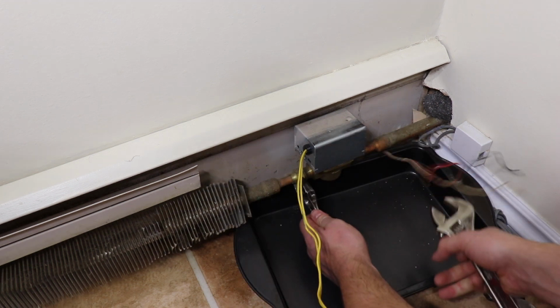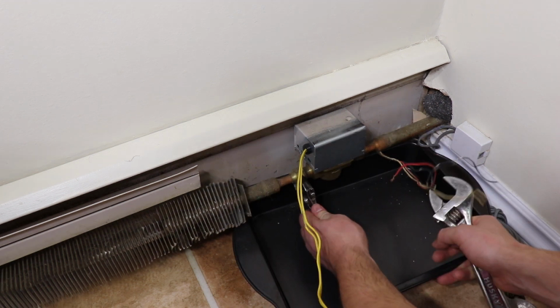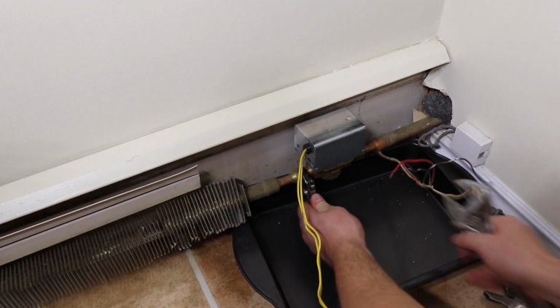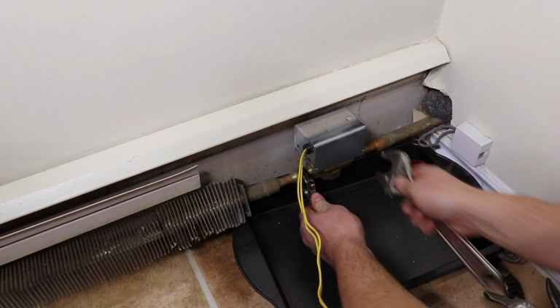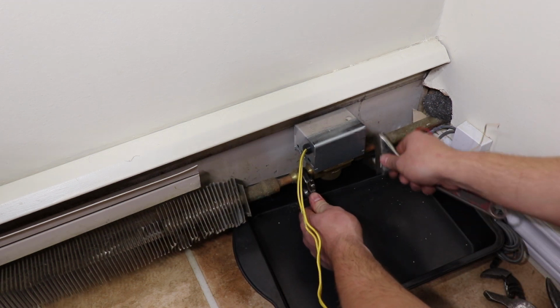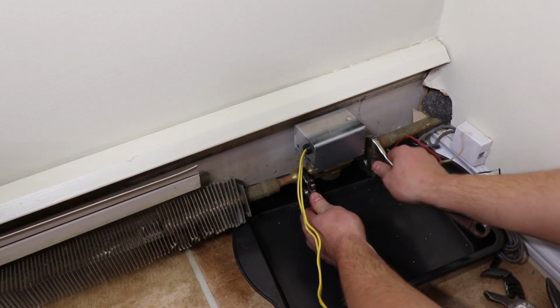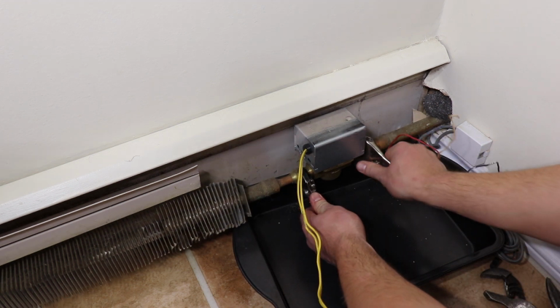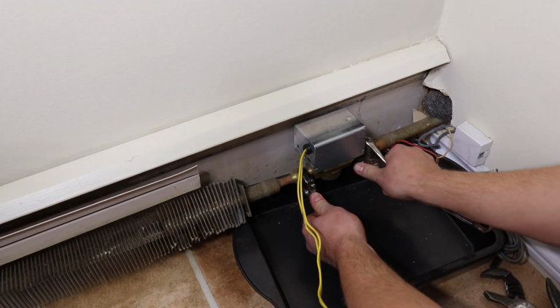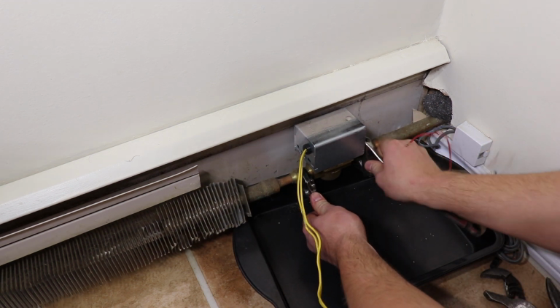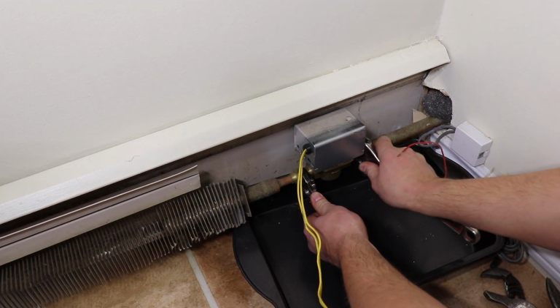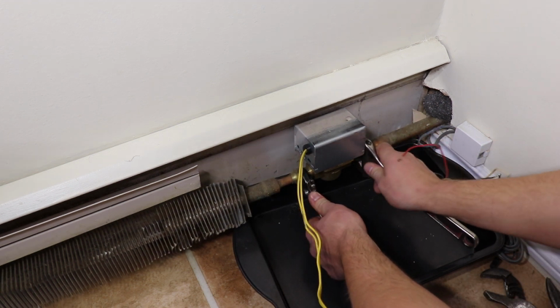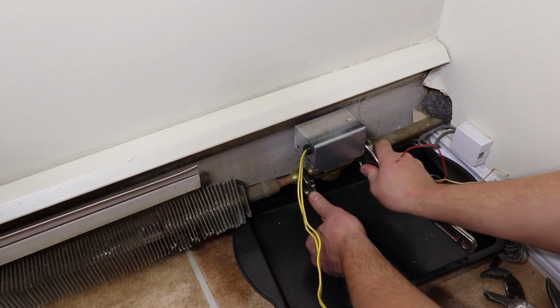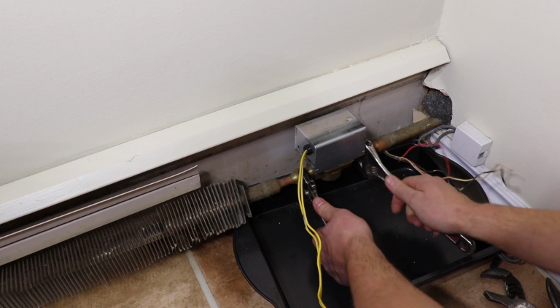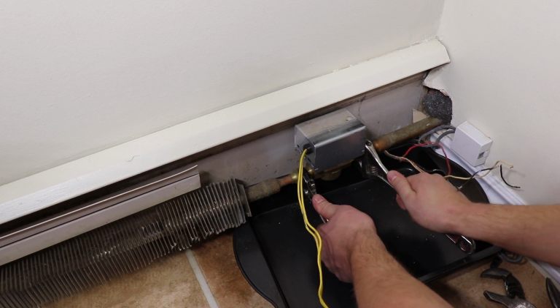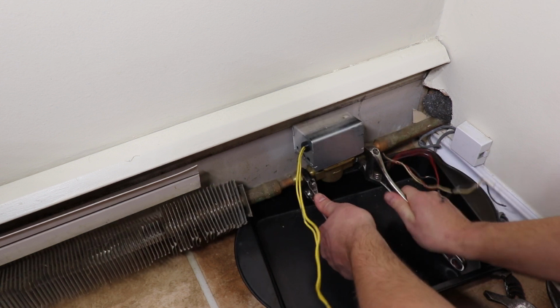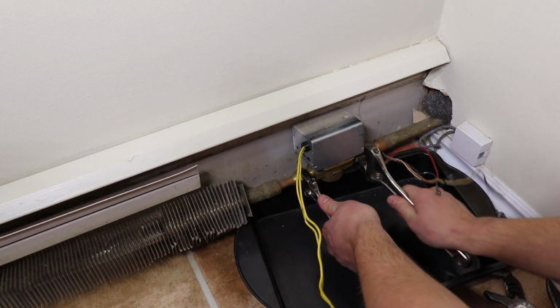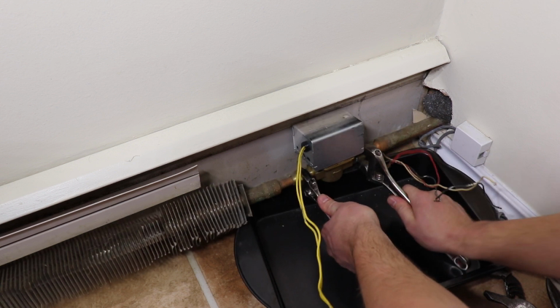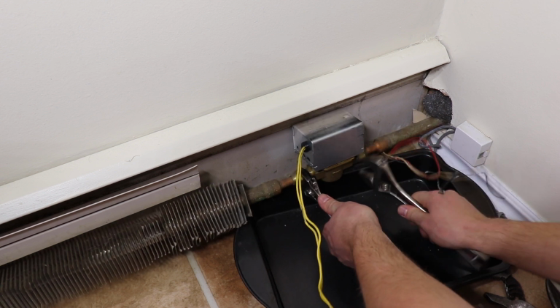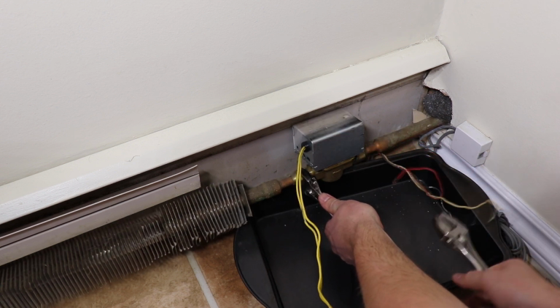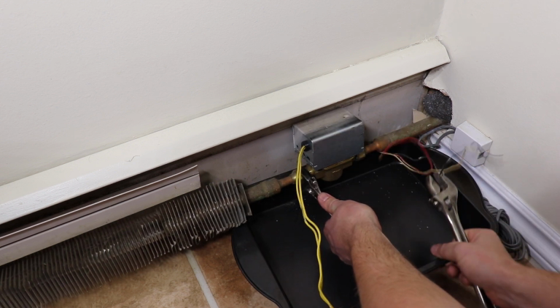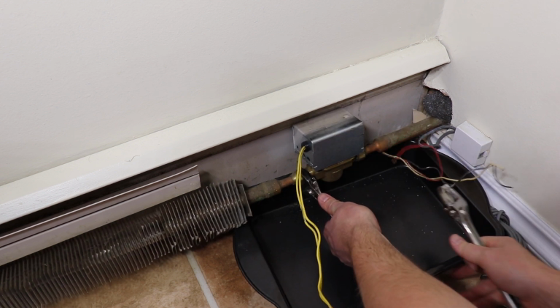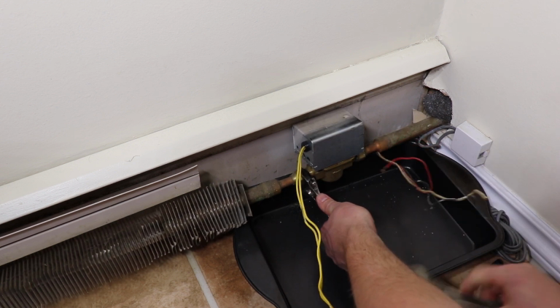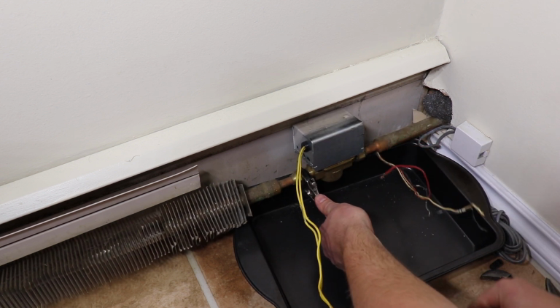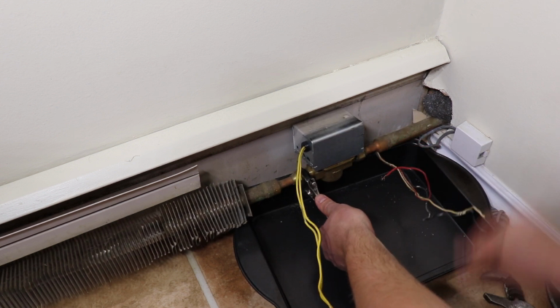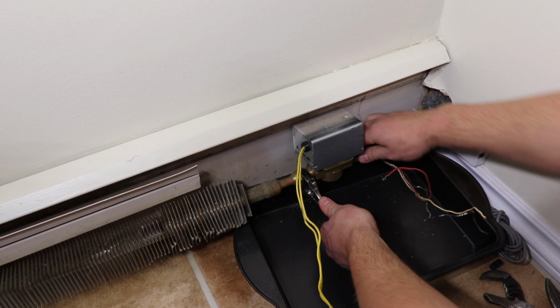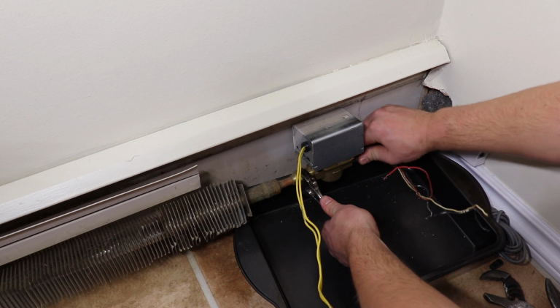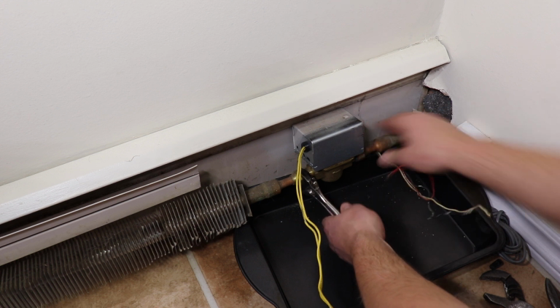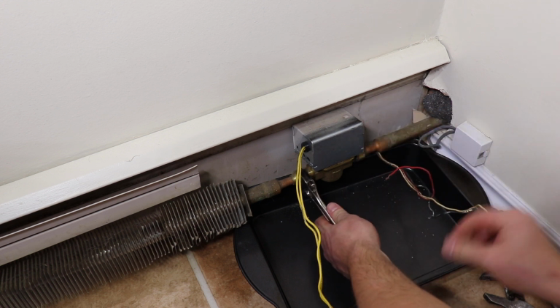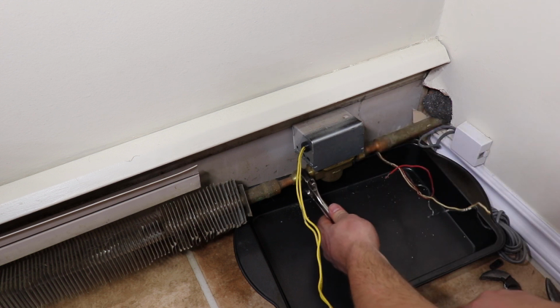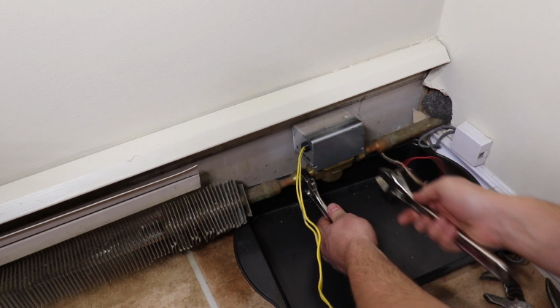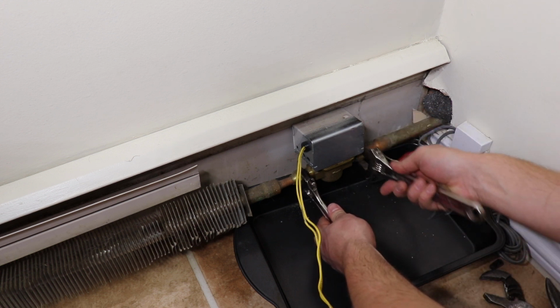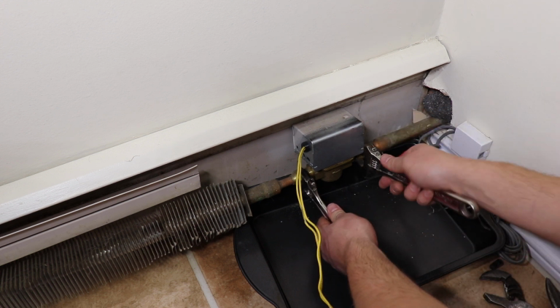Use an old baking sheet or plastic container to catch any of the fluid. Always use two wrenches to disconnect the zone valve to back up the piping. This will protect the piping from twisting or breaking any of the solder connections.